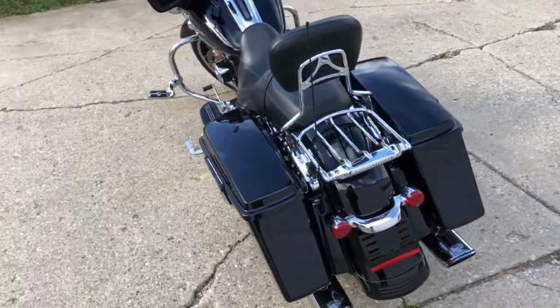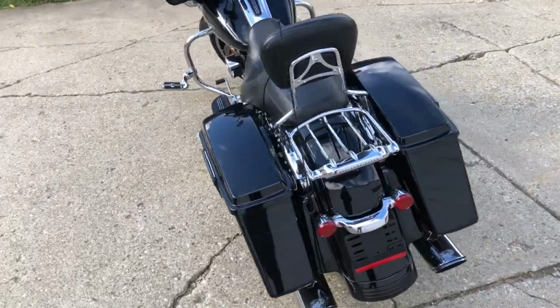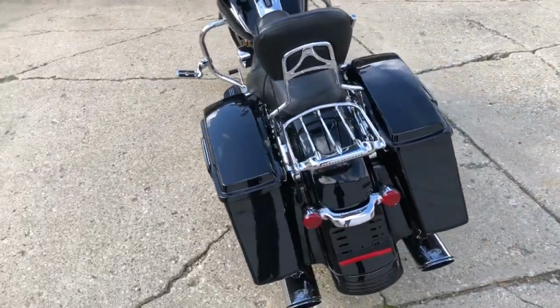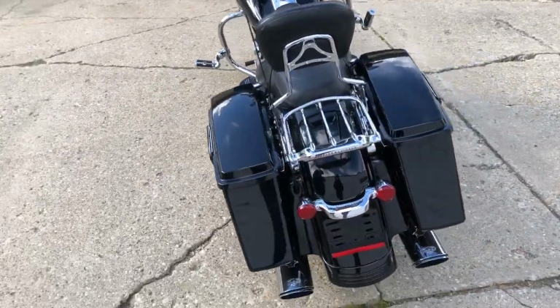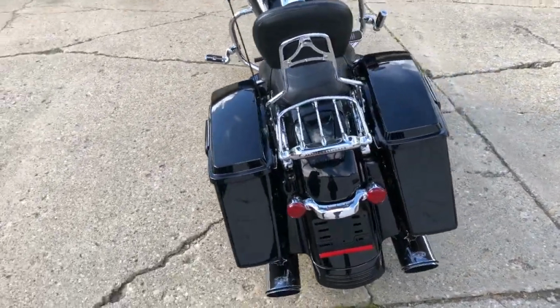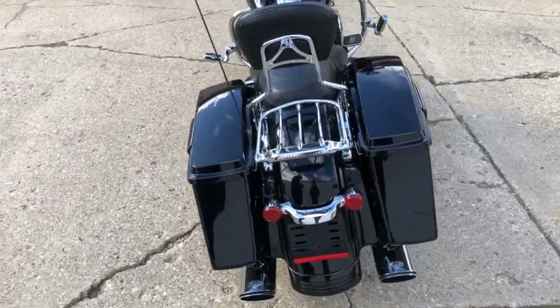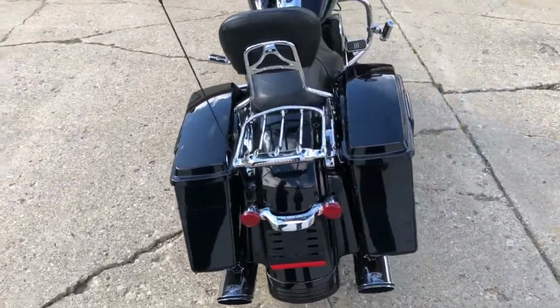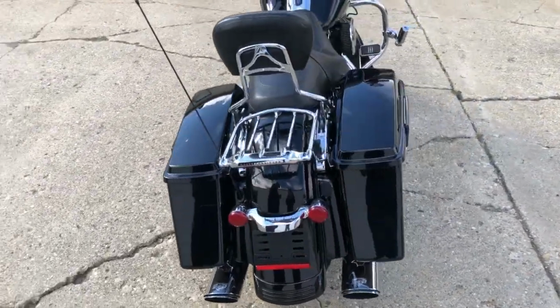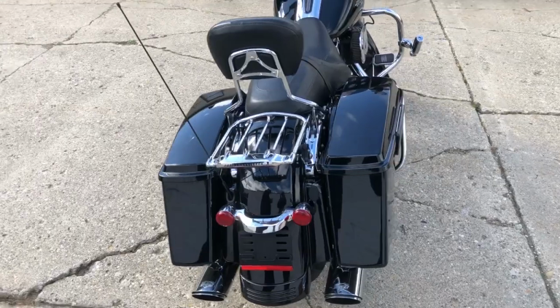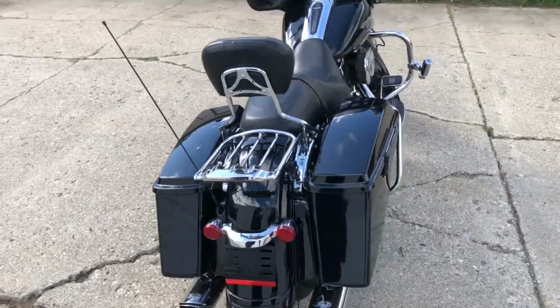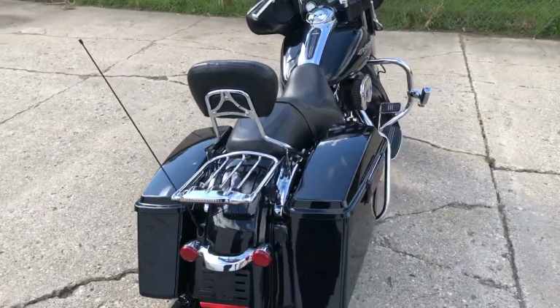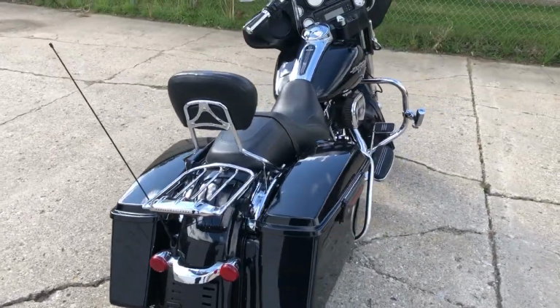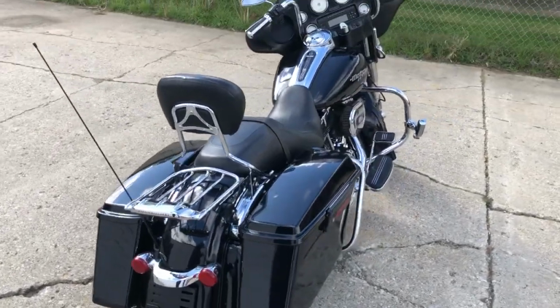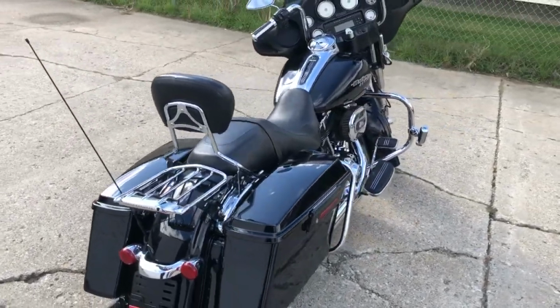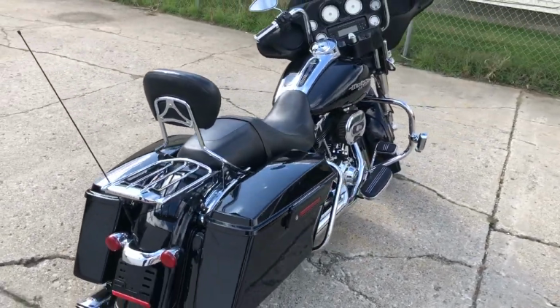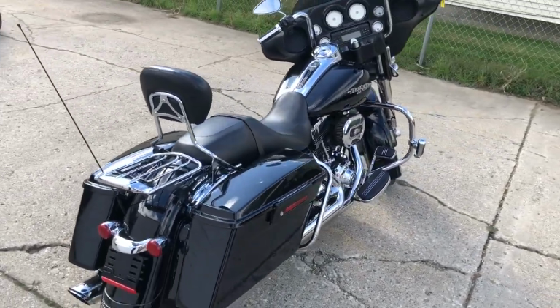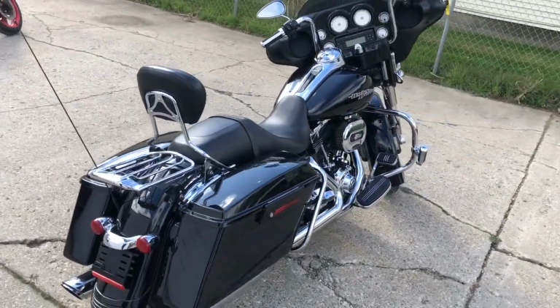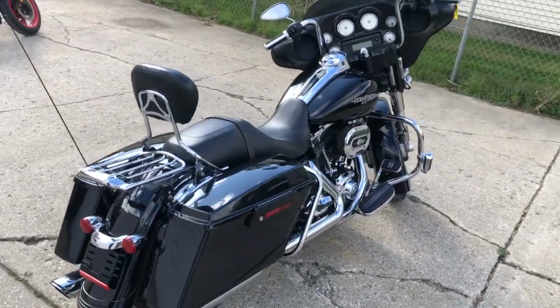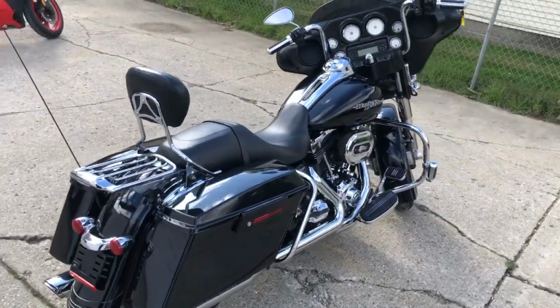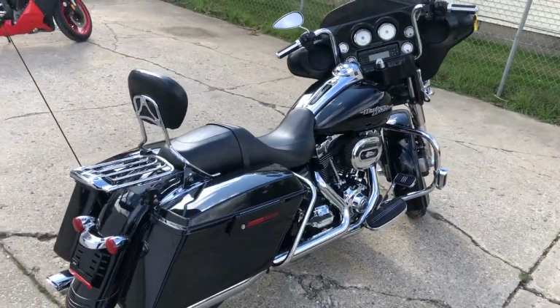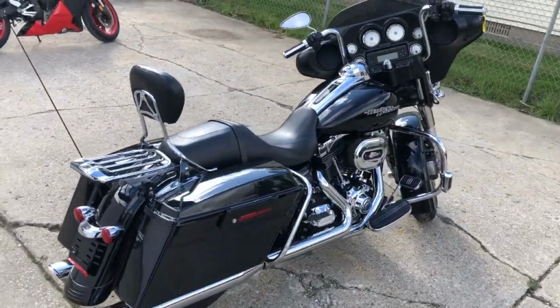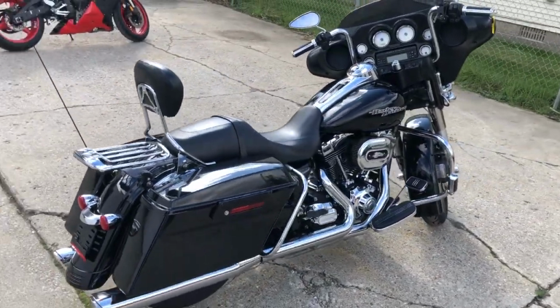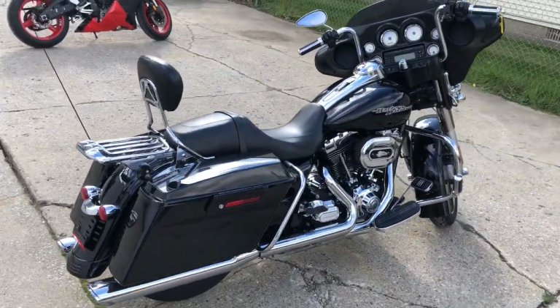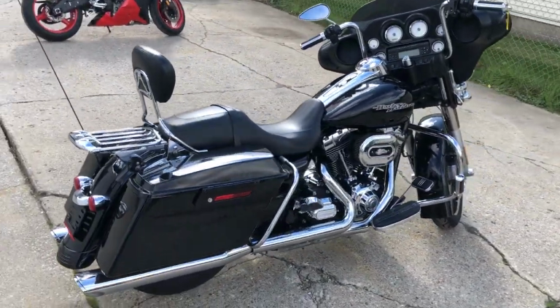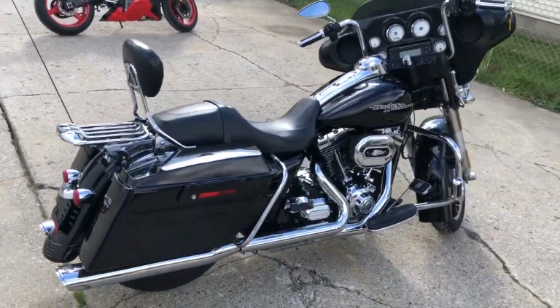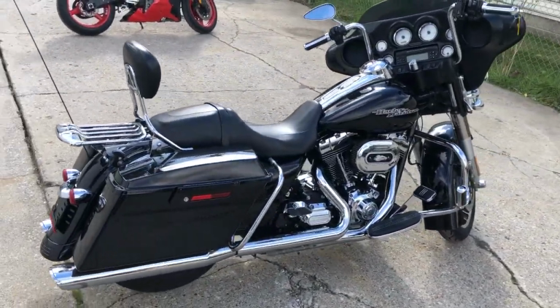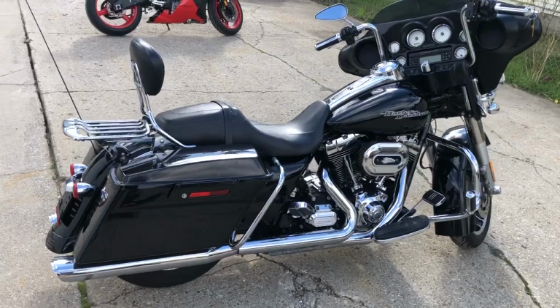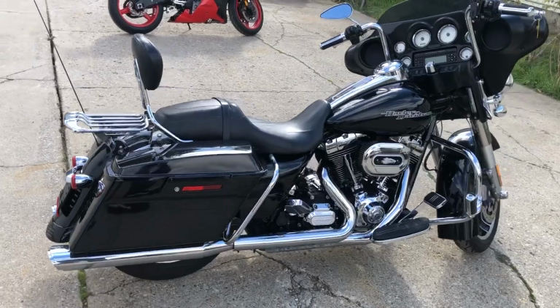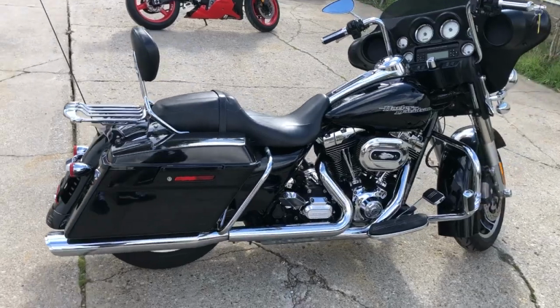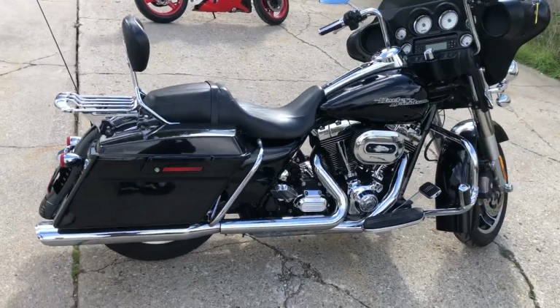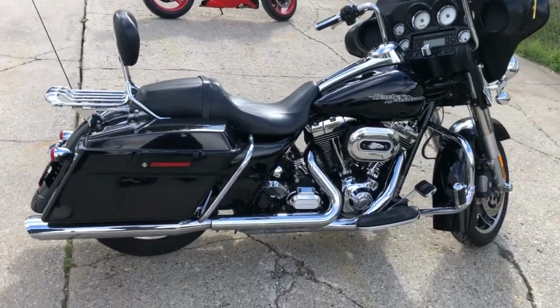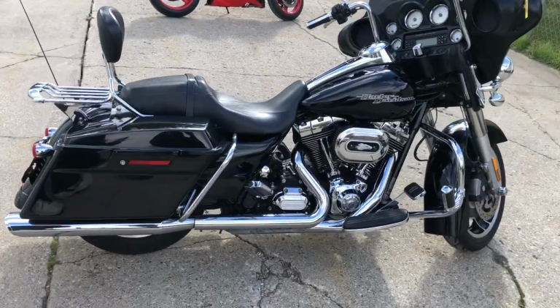Just serviced at the dealership — this thing is ready to hit the road. Give us a call, we'll get it done: 810-648-9500.